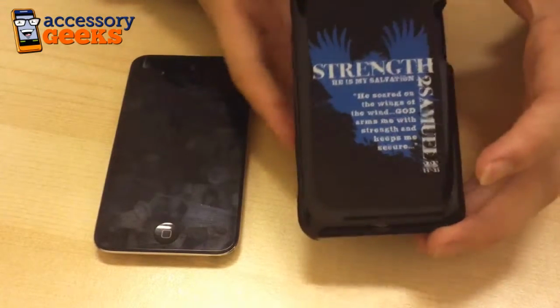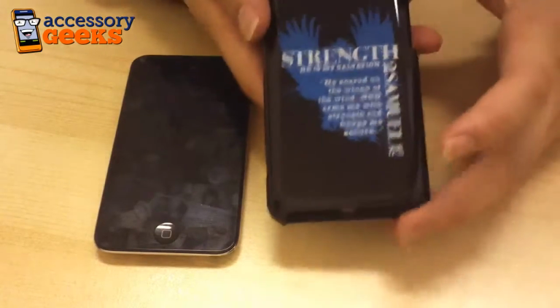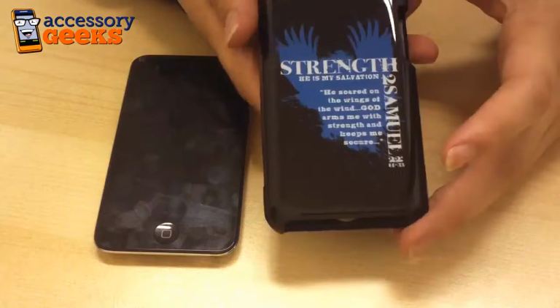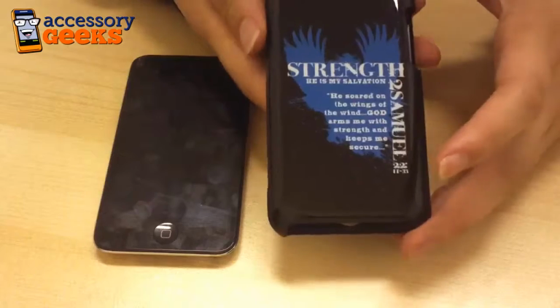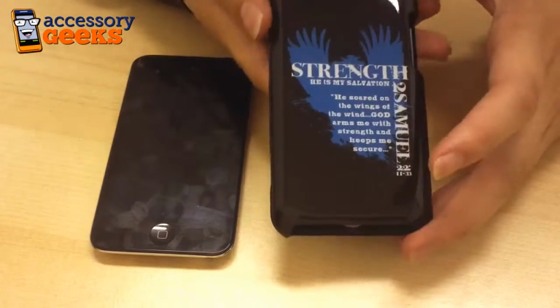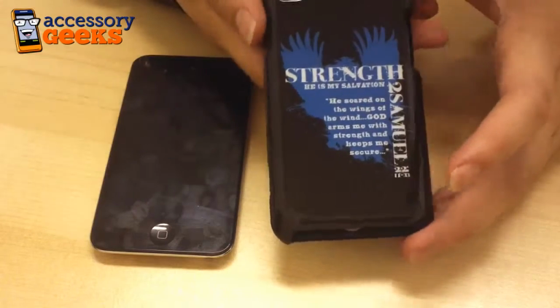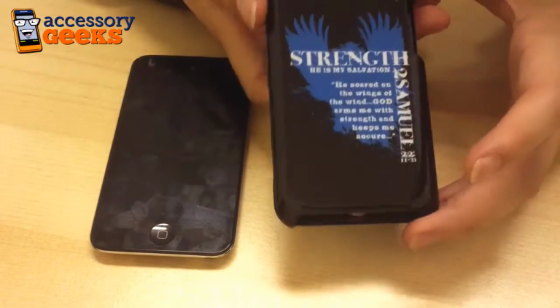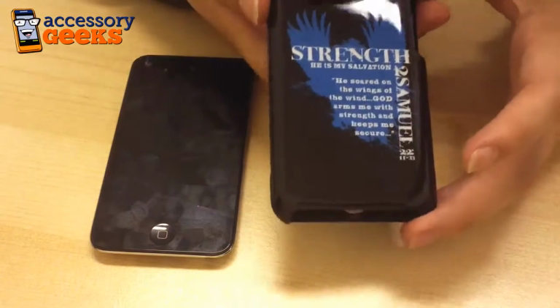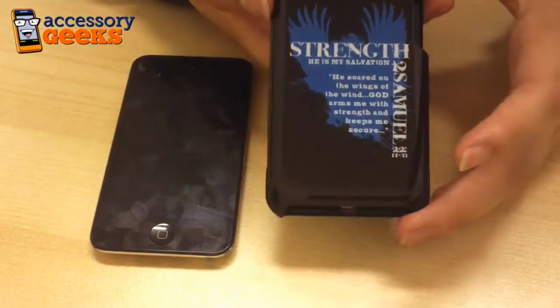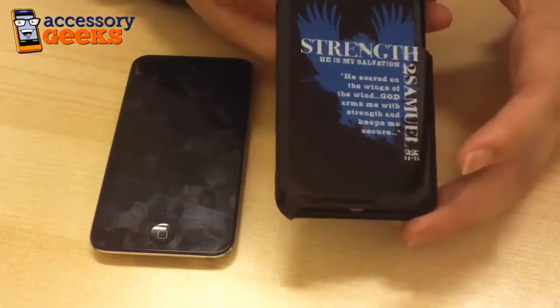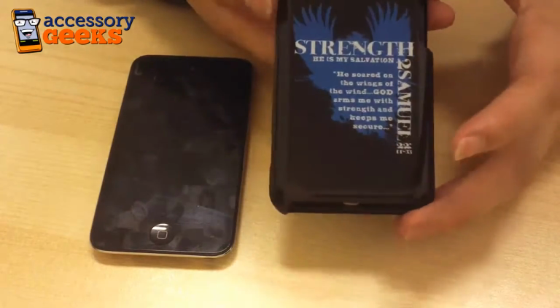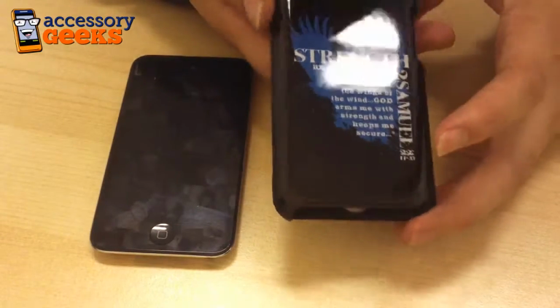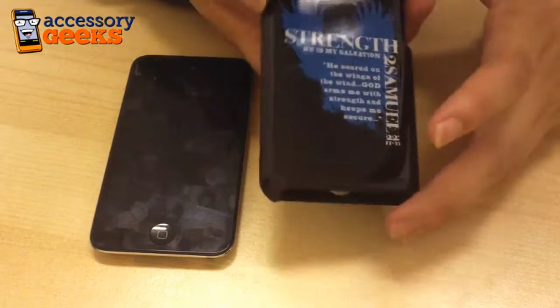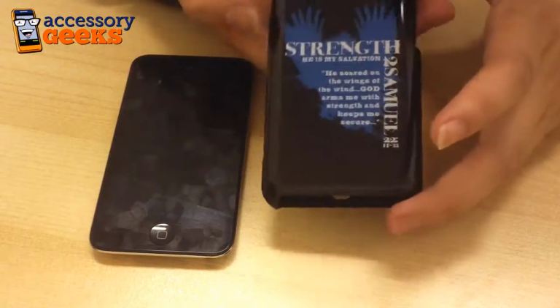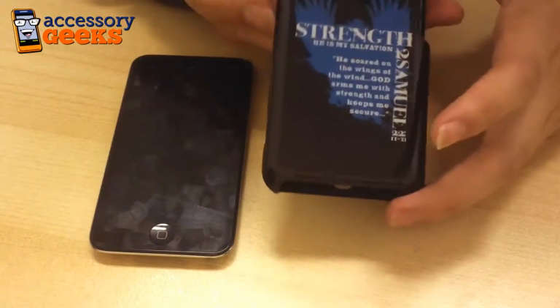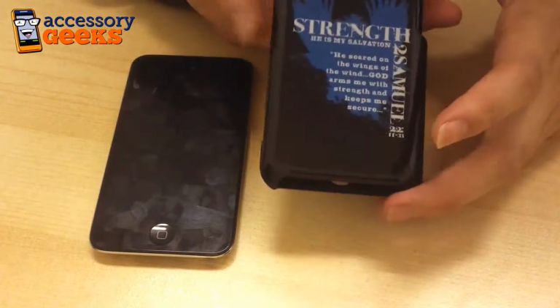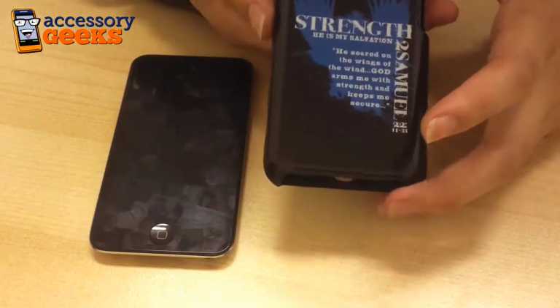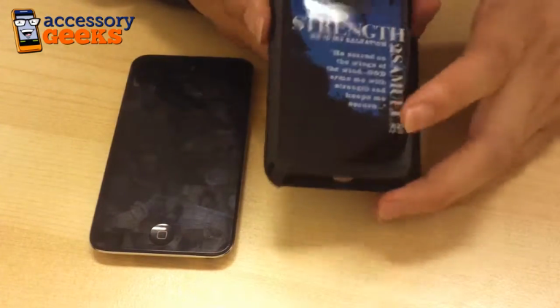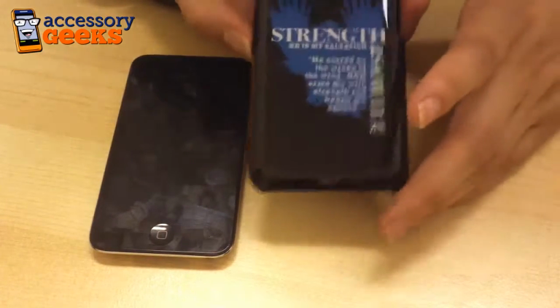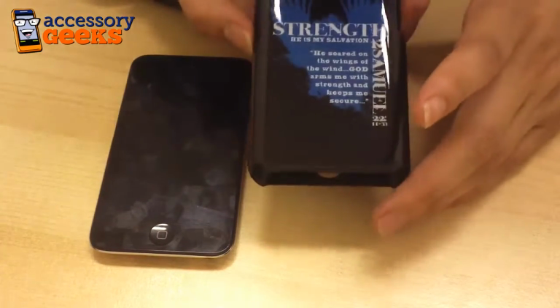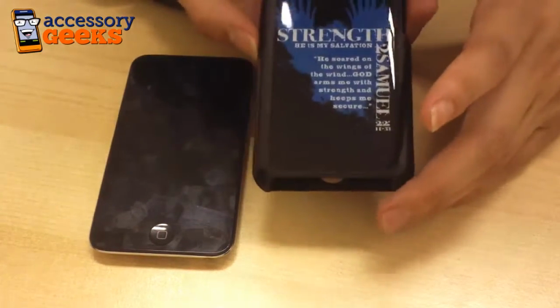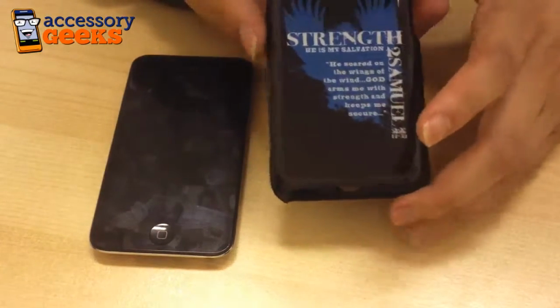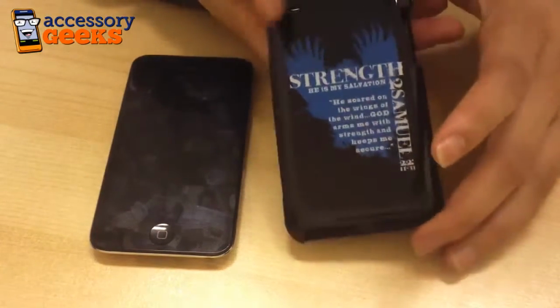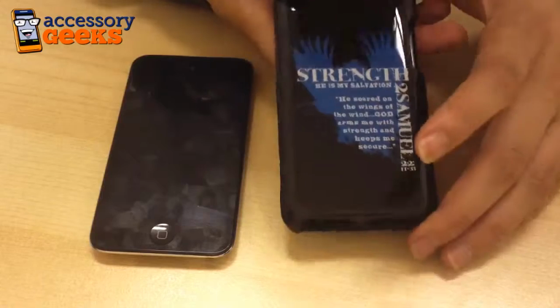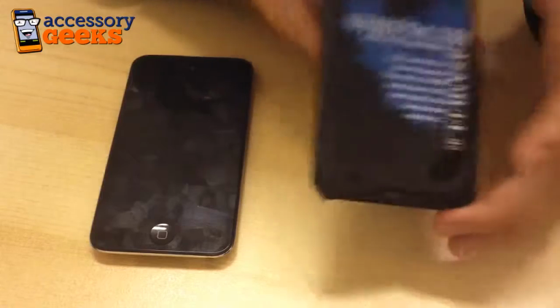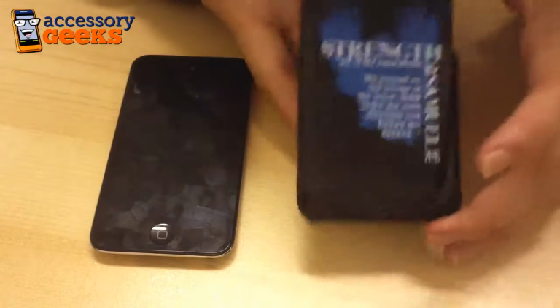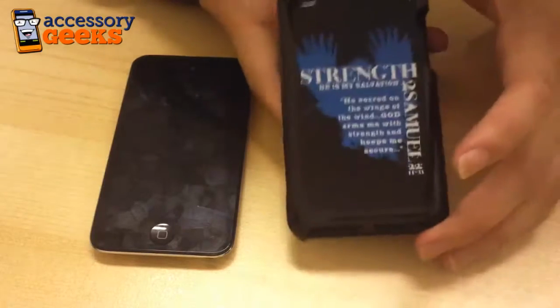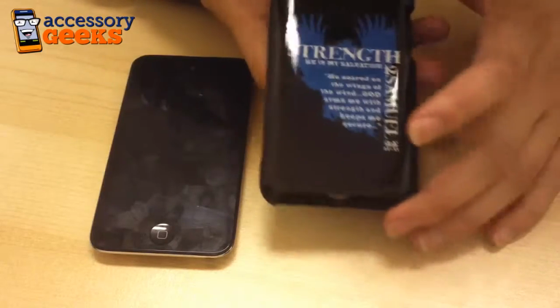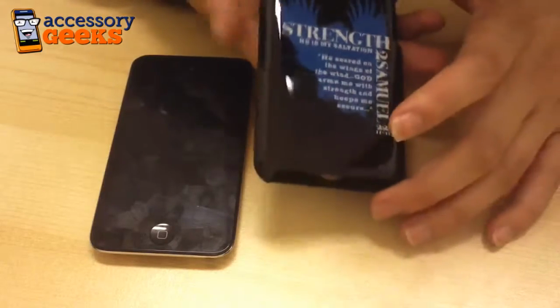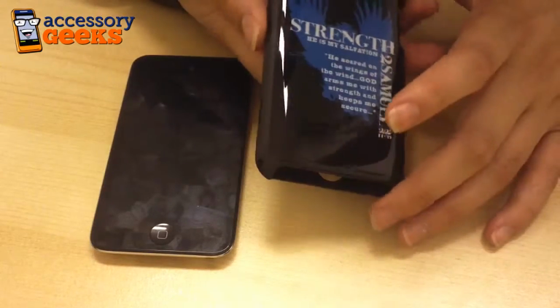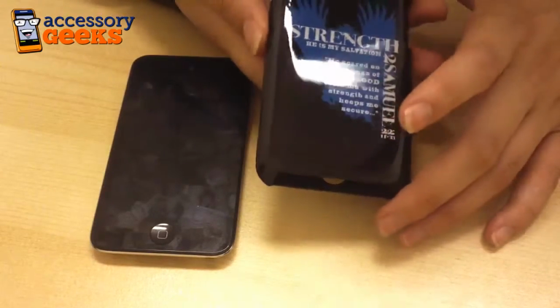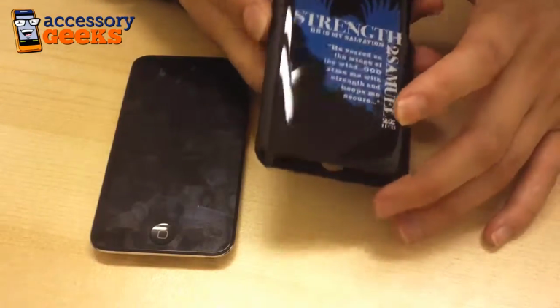The case that I have in front of me is the Strength design. We also feature Love and Courage on our website, so you can check them out at AccessoryGeeks.com.